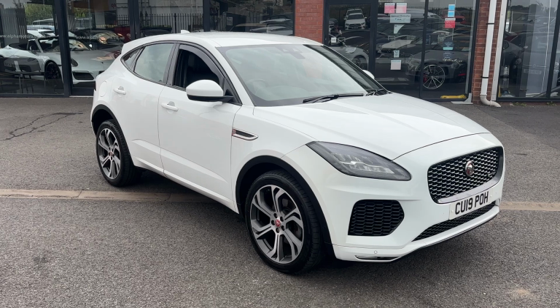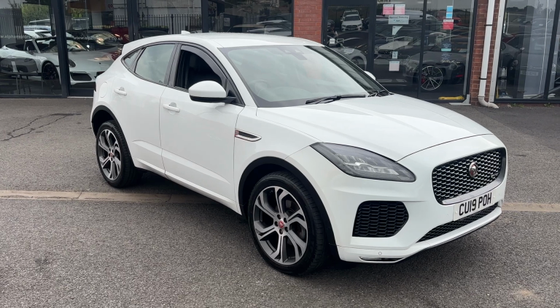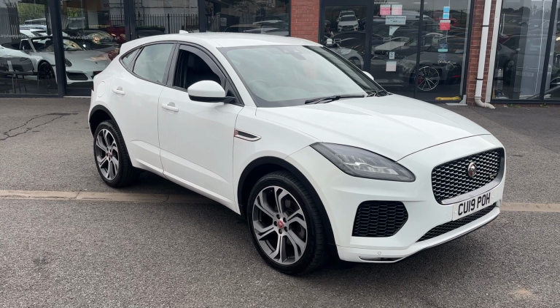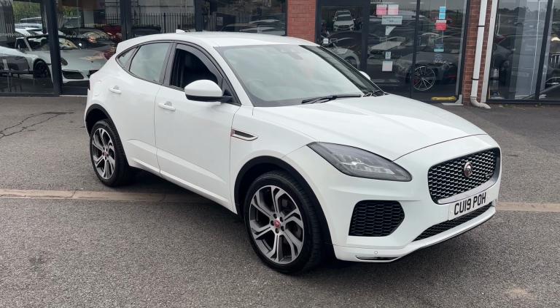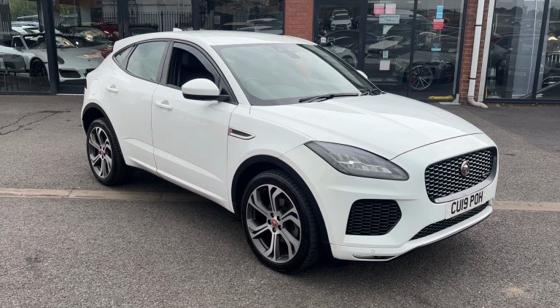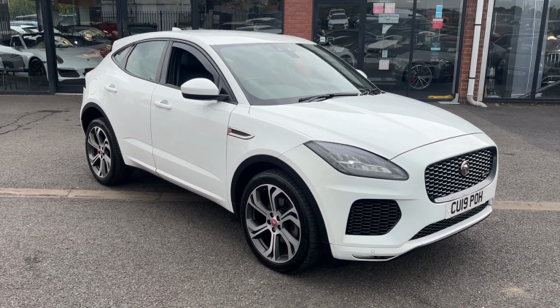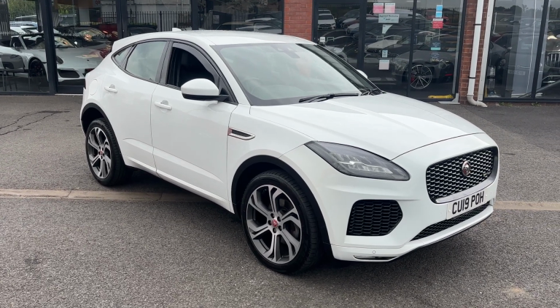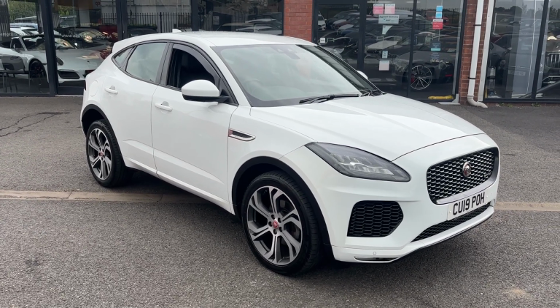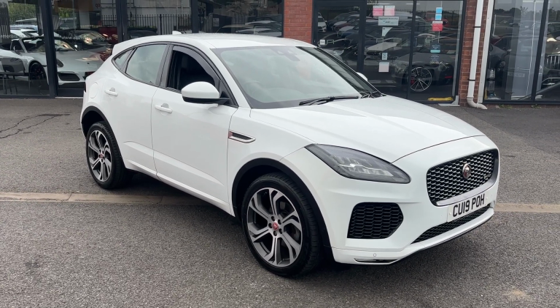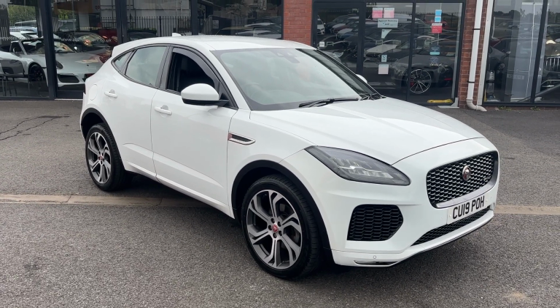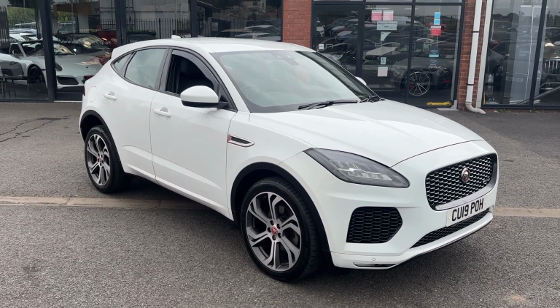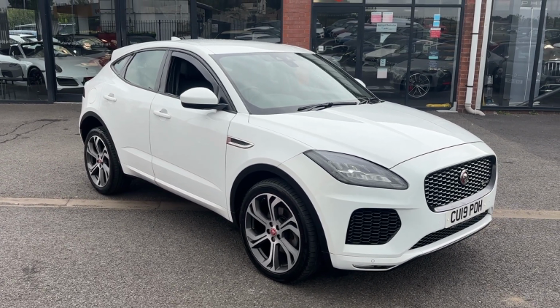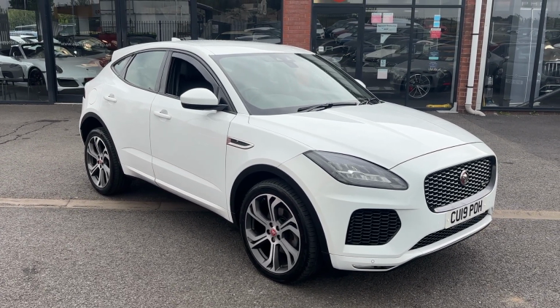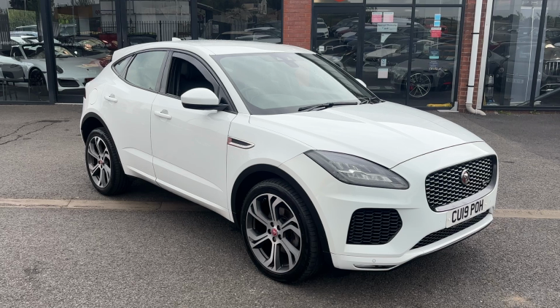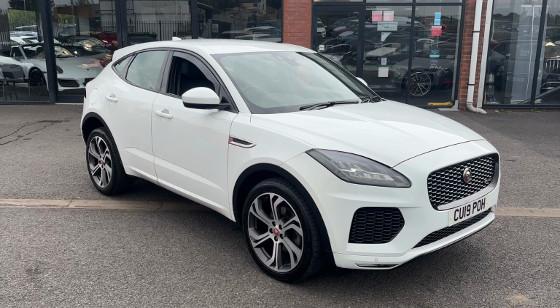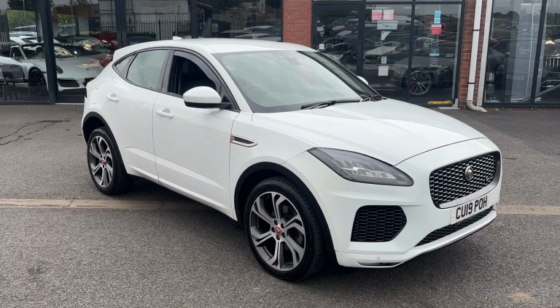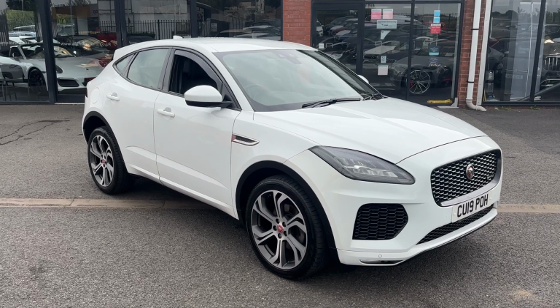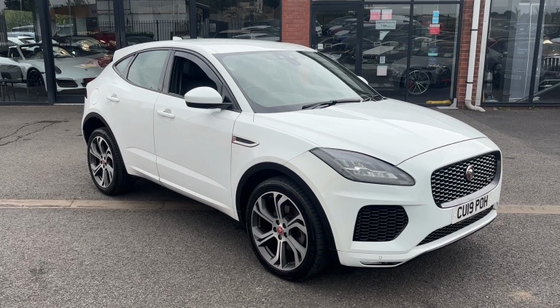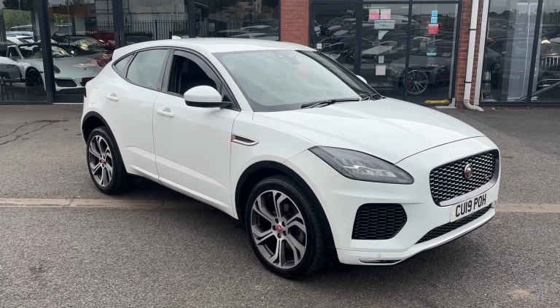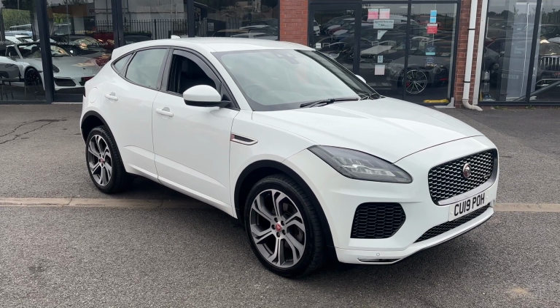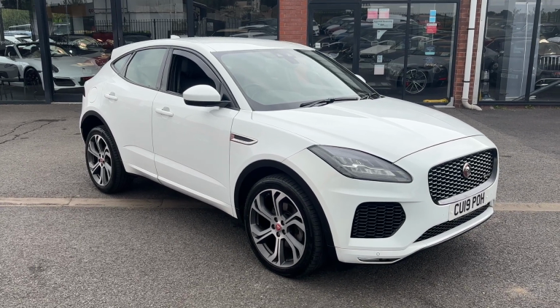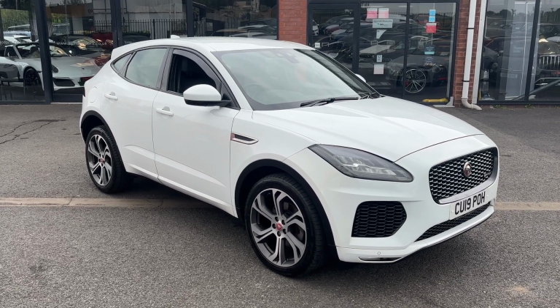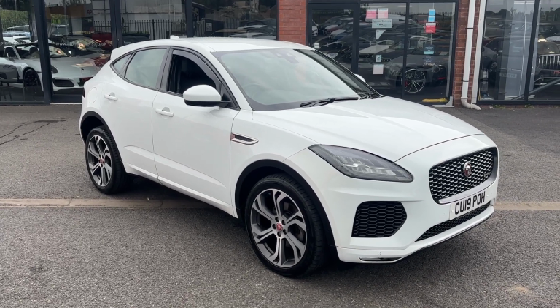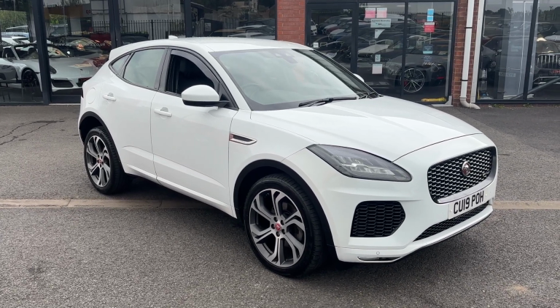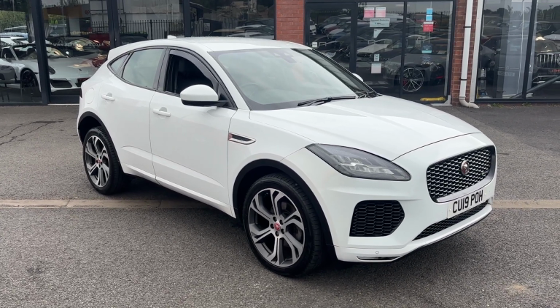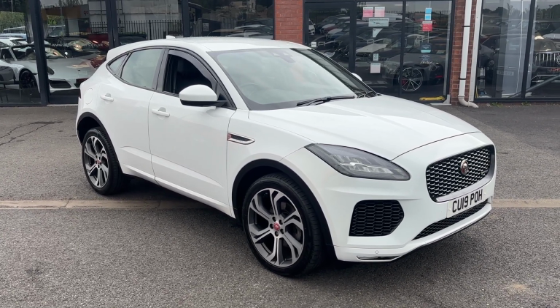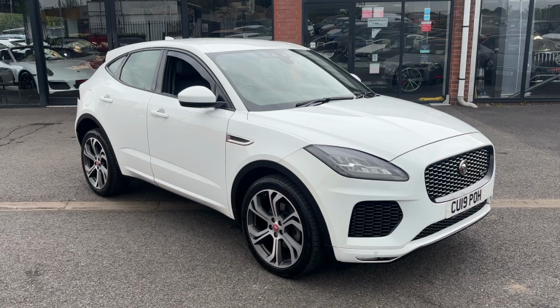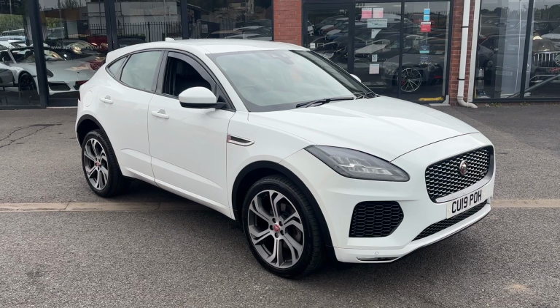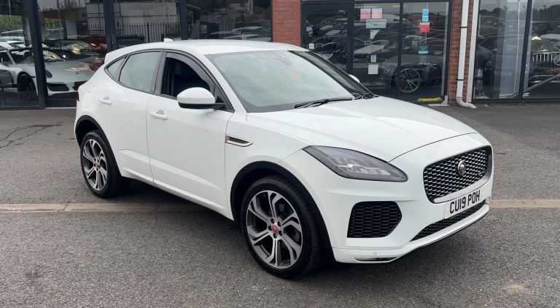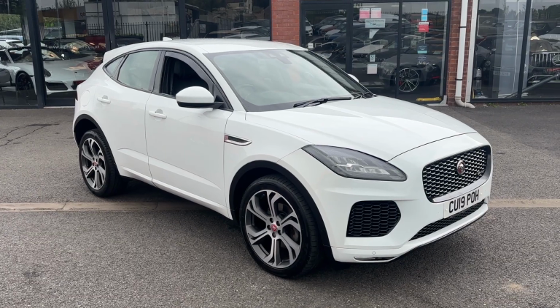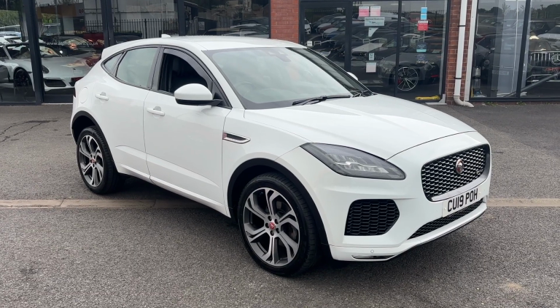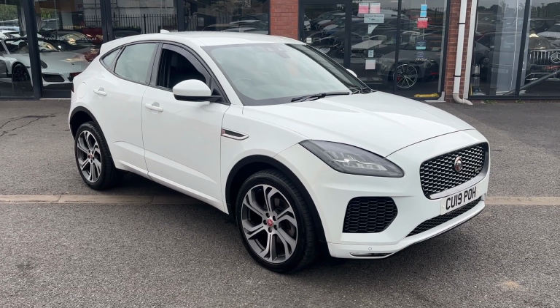Hello and welcome to Alpha Motors here in Wigan. Today I've got the absolute pleasure of showing you around this Jaguar E-Pace D180 R-Dynamic S. It also is an automatic, so it's got the silky smooth automatic gearbox in this one, and it also benefits from being all-wheel drive.